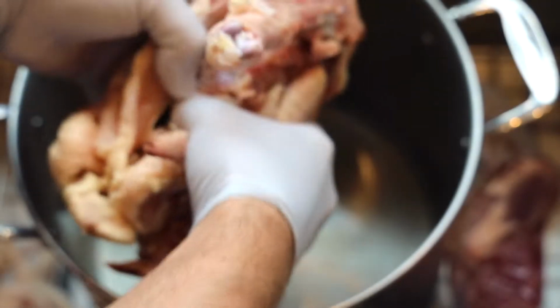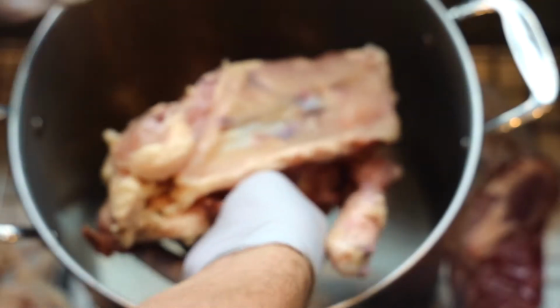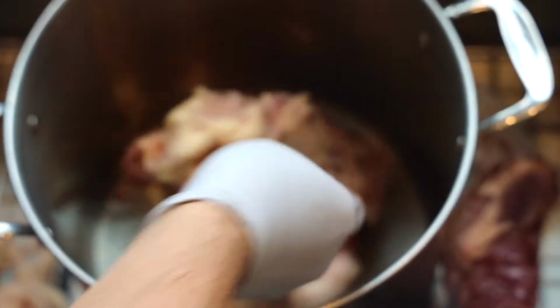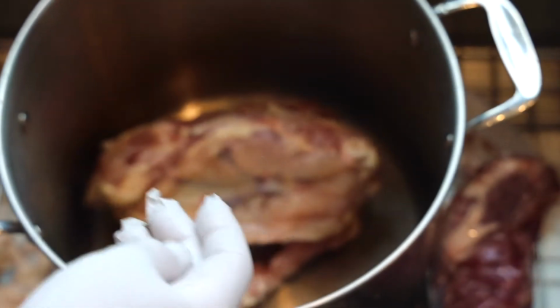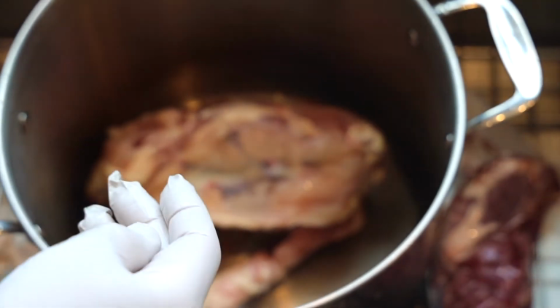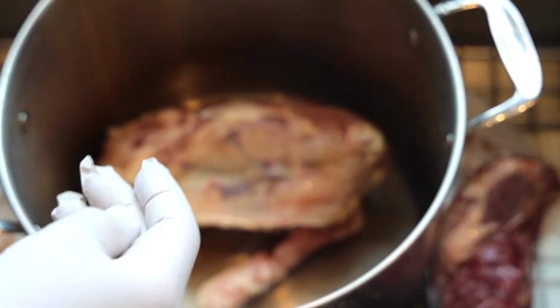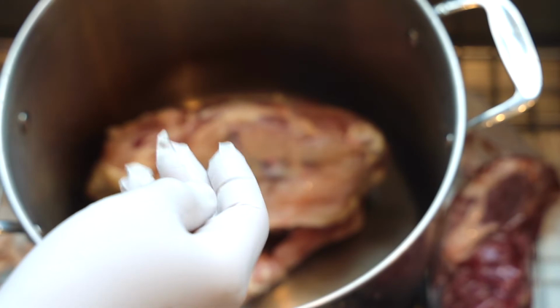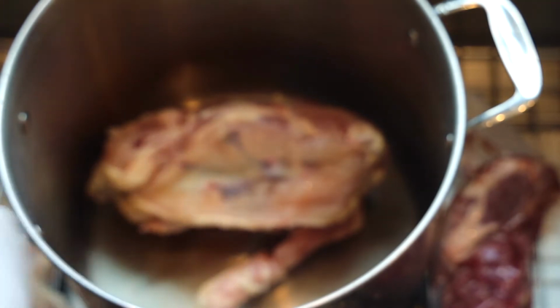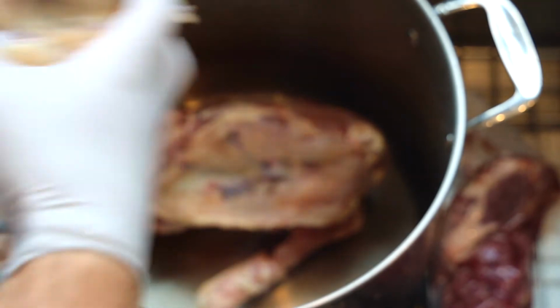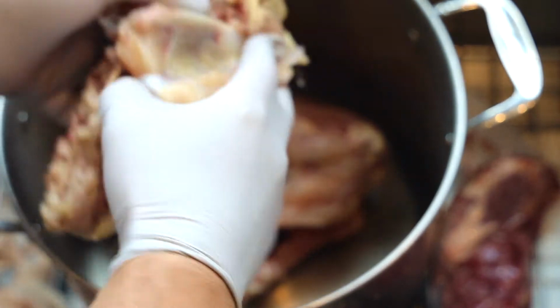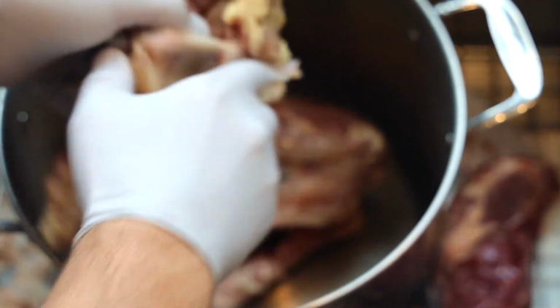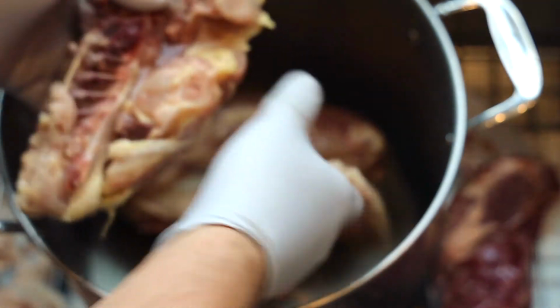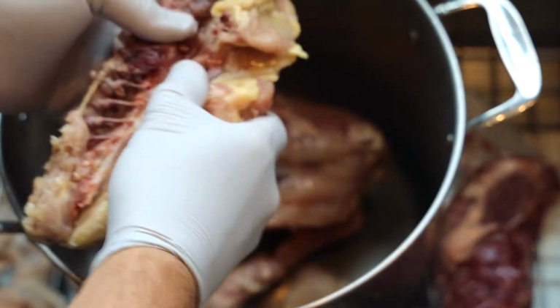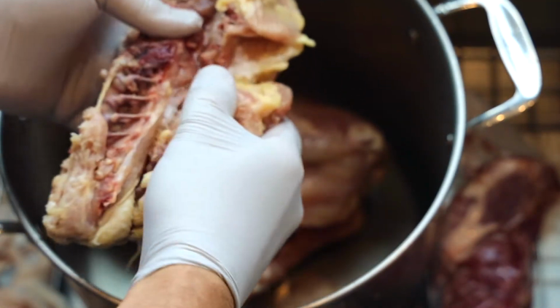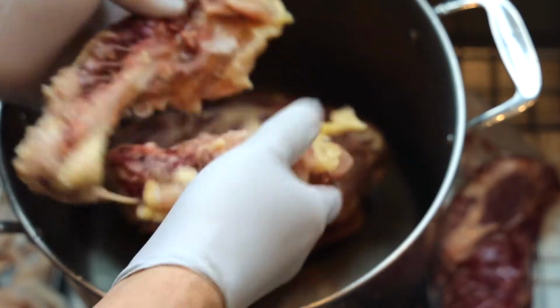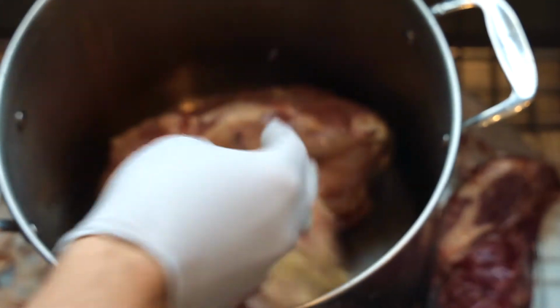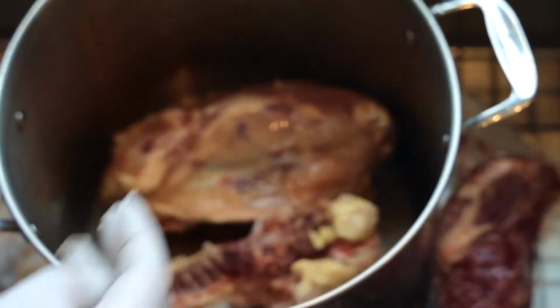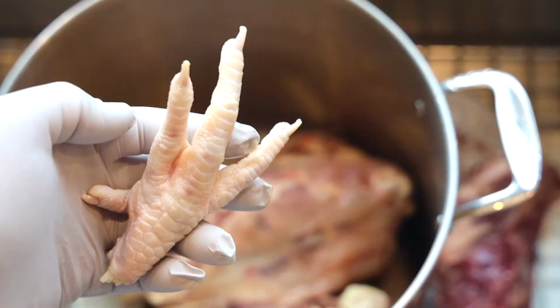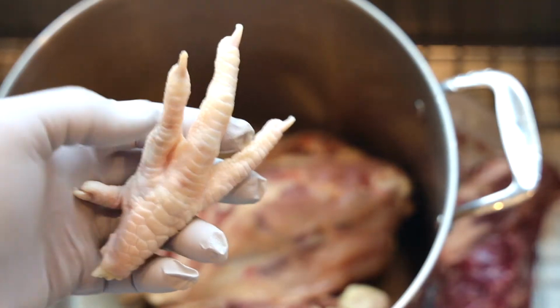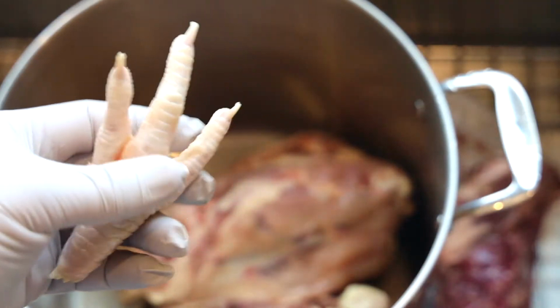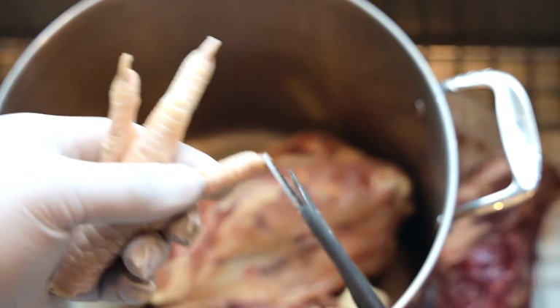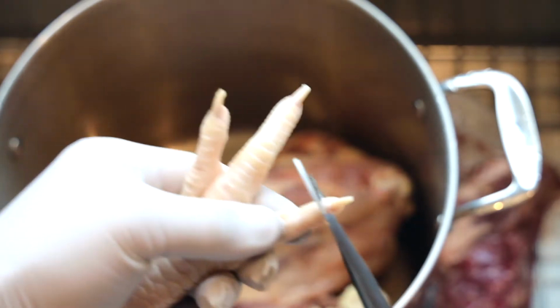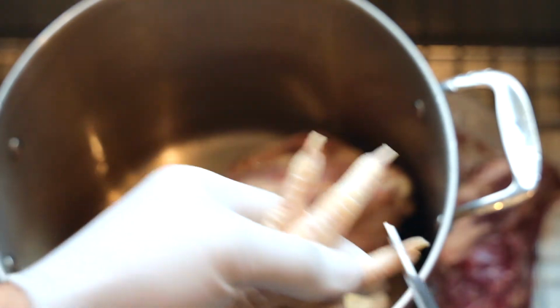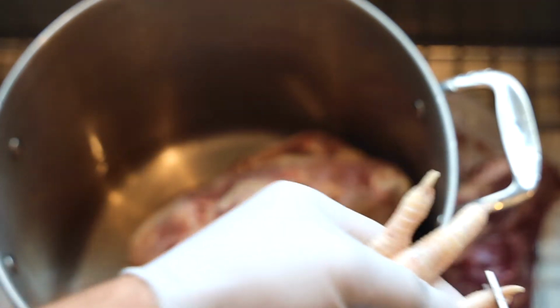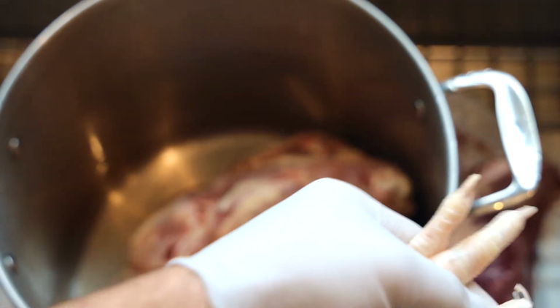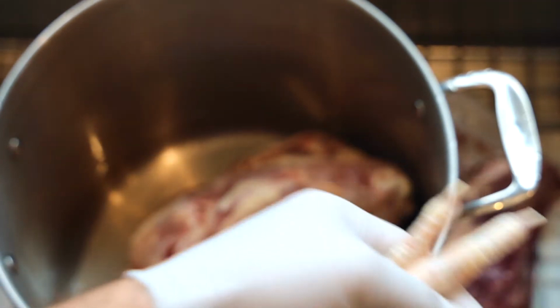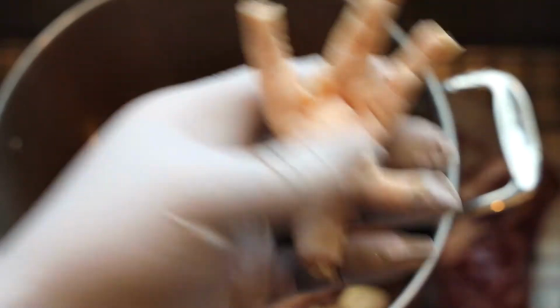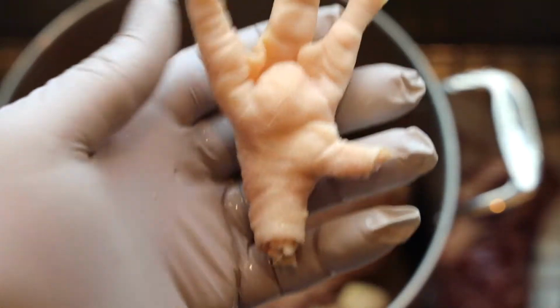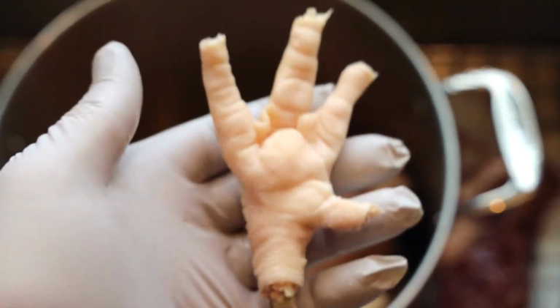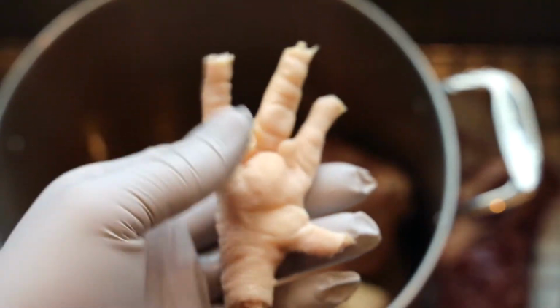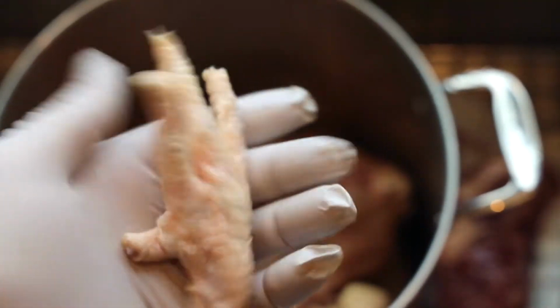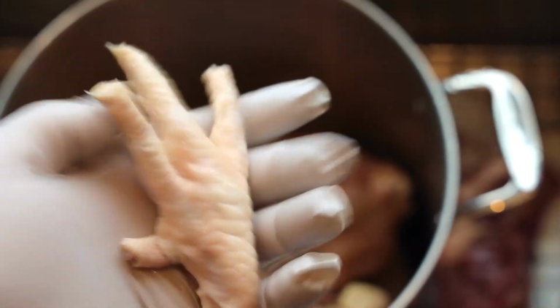I like to save all my chicken trim and bones and stuff like that in the freezer, and then one day I make a big, beautiful soup. So I just add it all to a pot. I have some chicken feet — I'm cutting off the nails — and I'm adding the chicken feet to the pot as well.